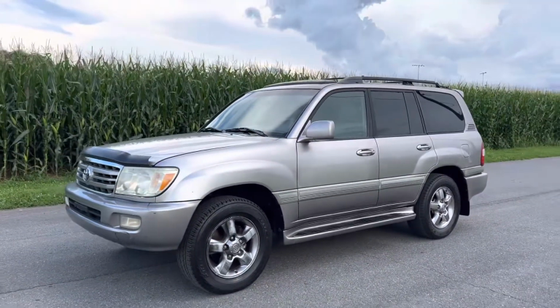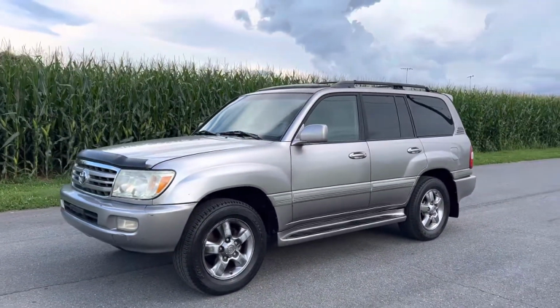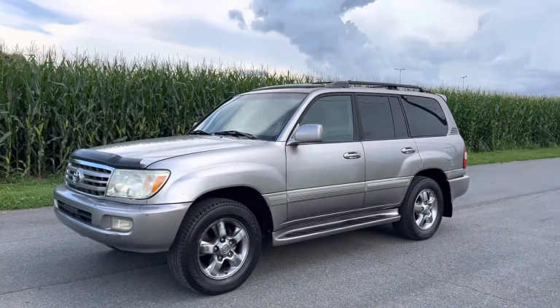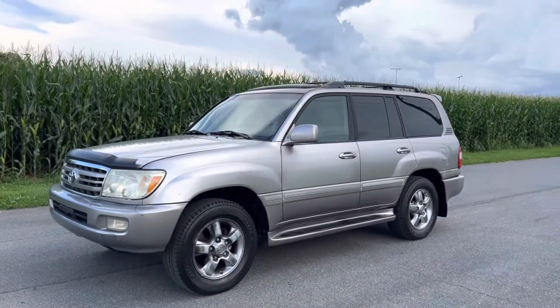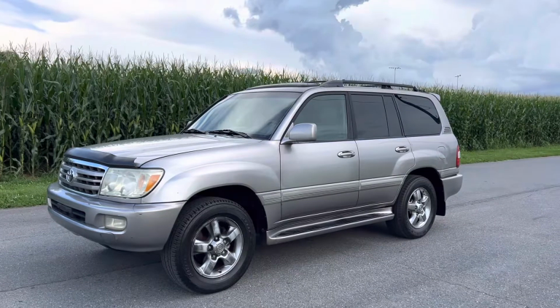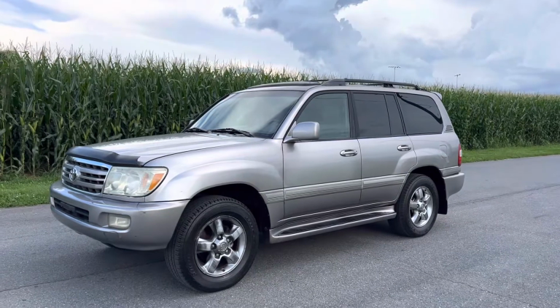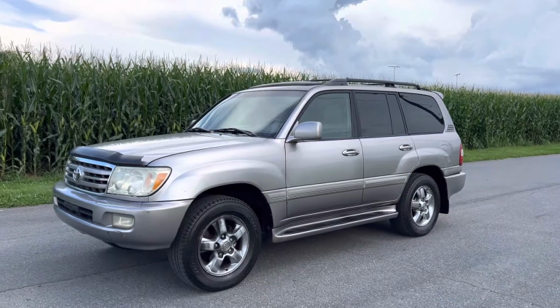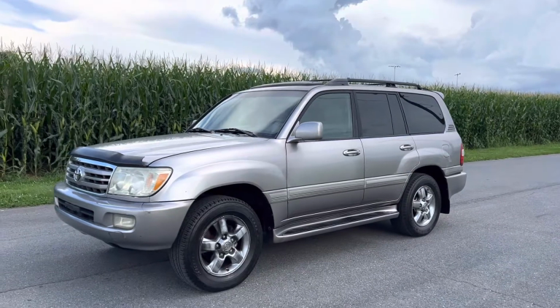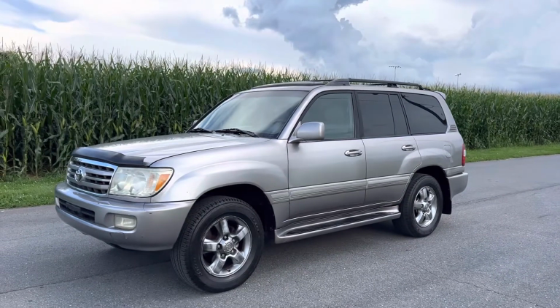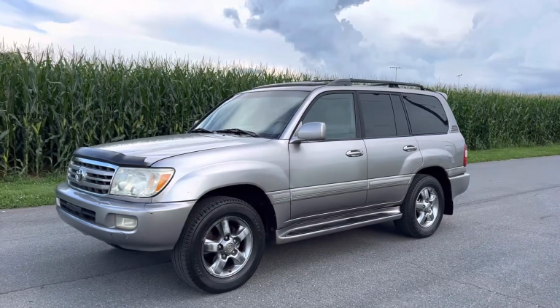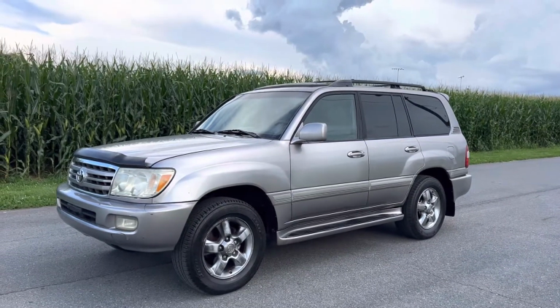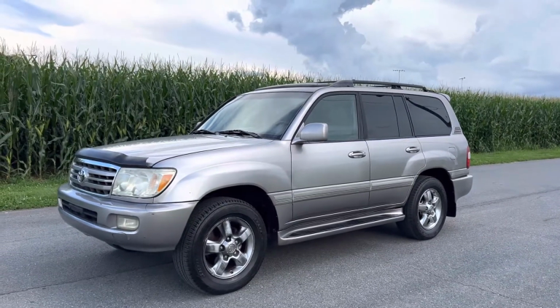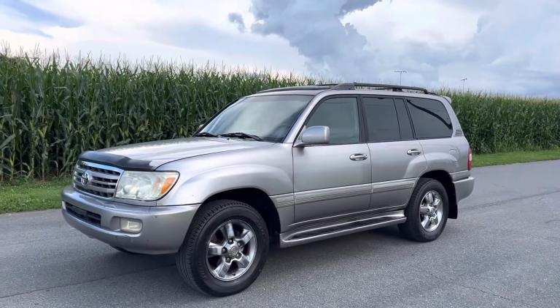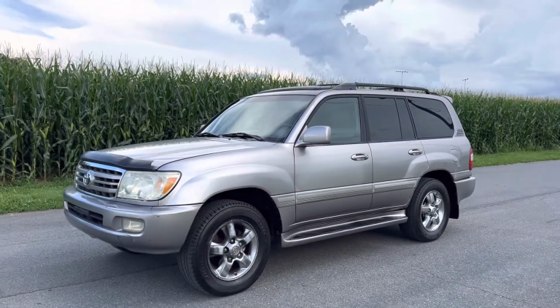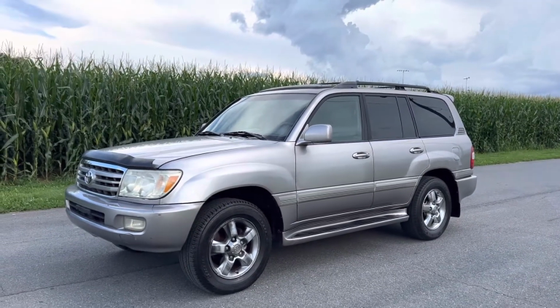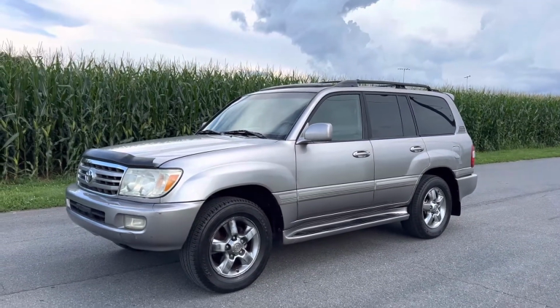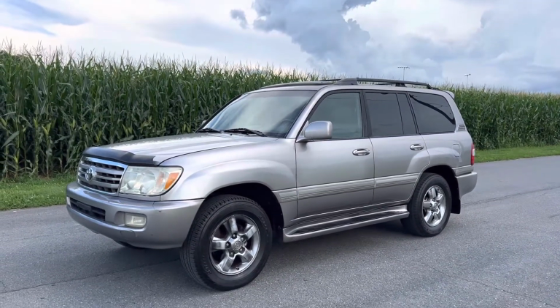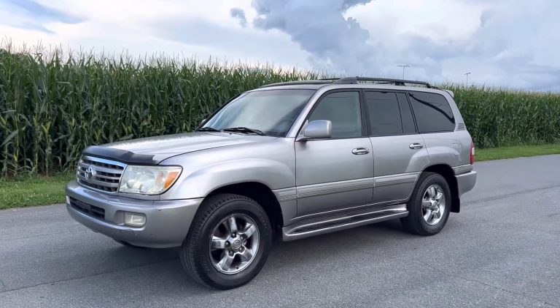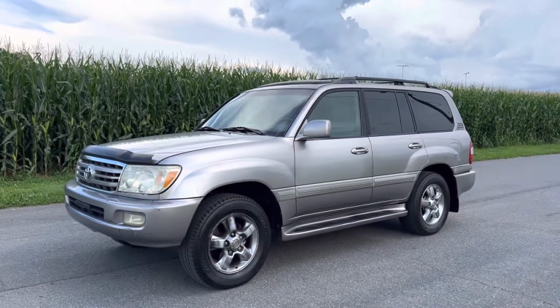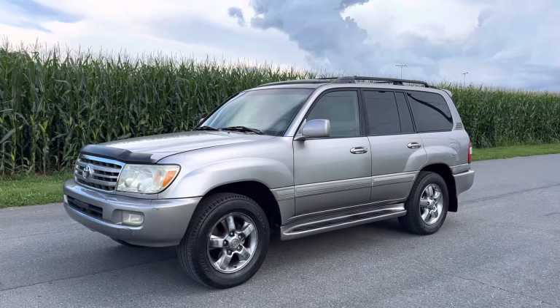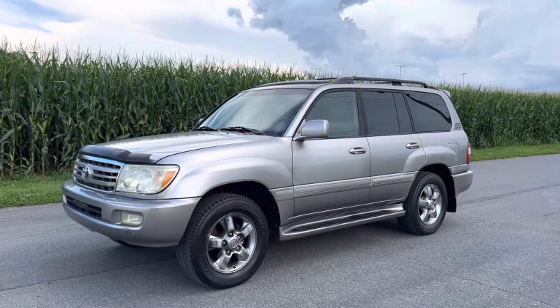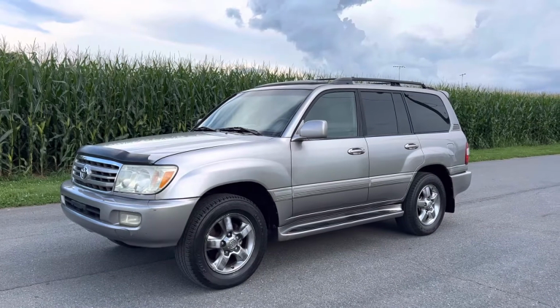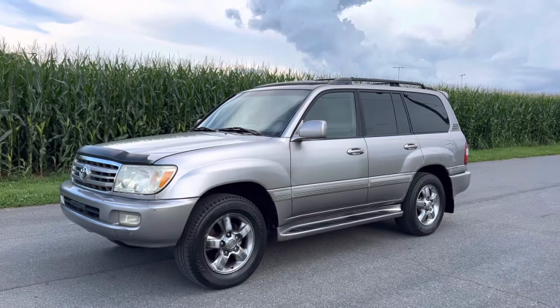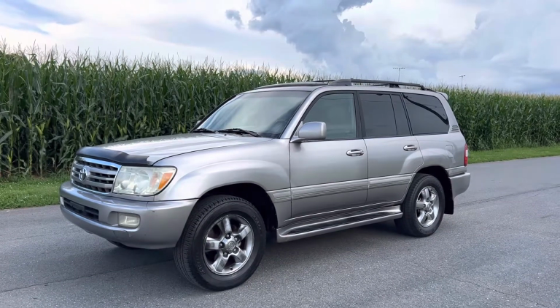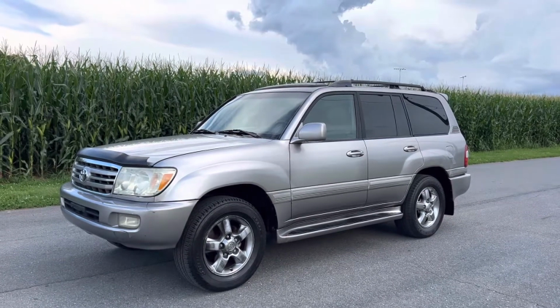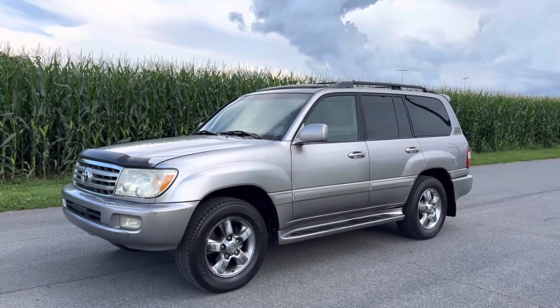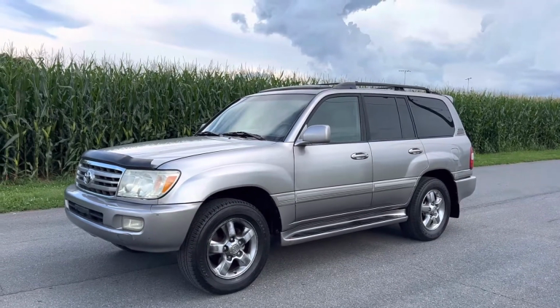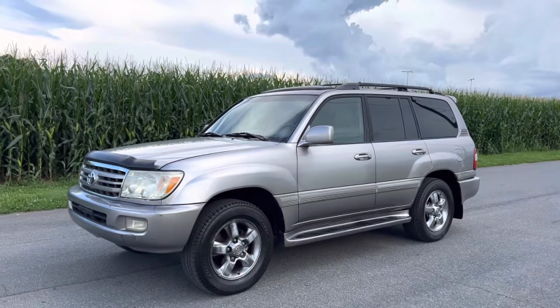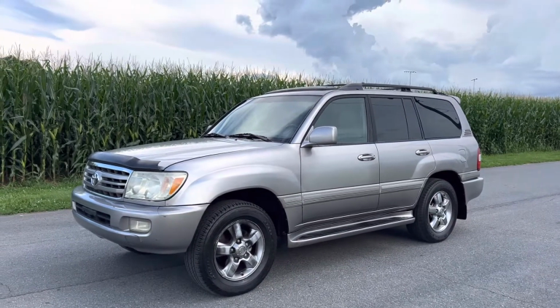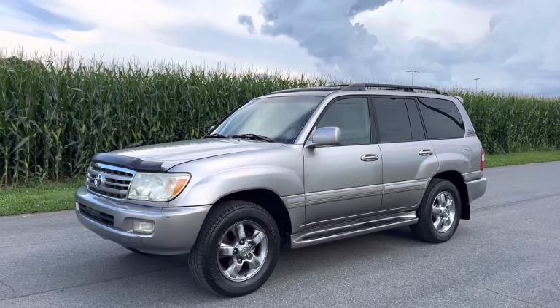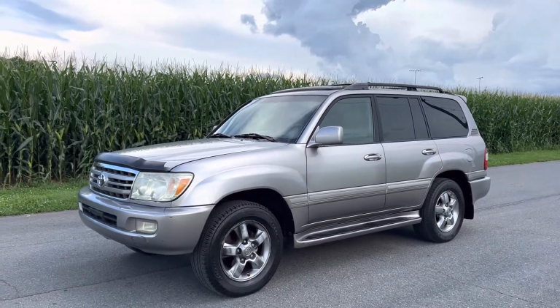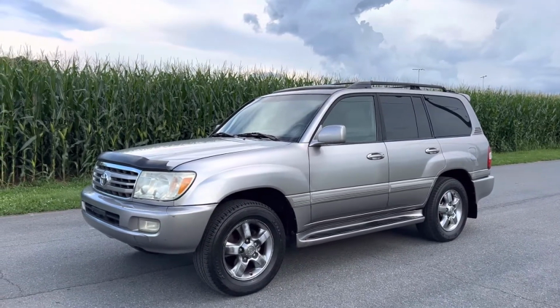That's the 2006 Toyota Land Cruiser. I think the color is called Thunder Cloud Metallic — very cool color. Thanks for watching.